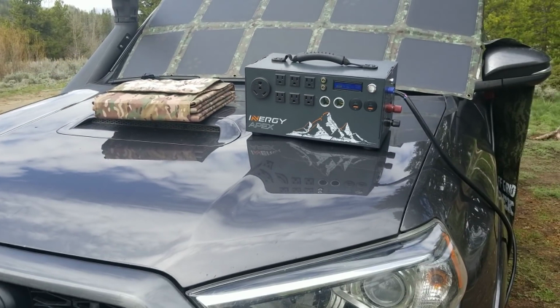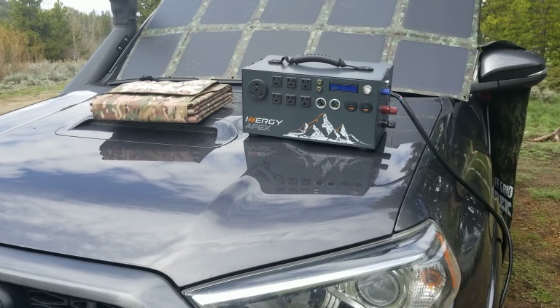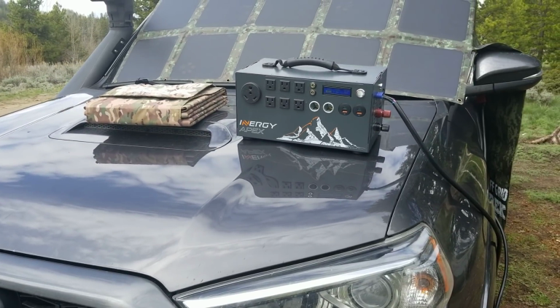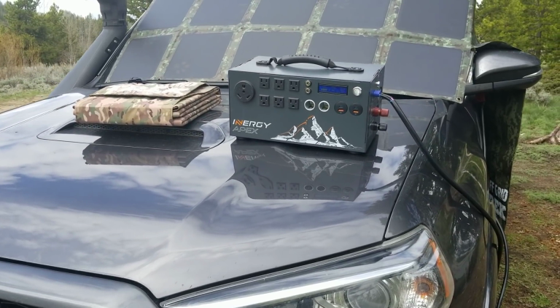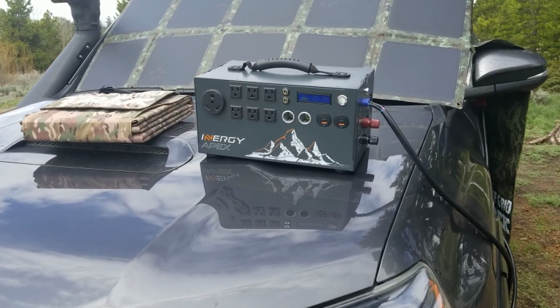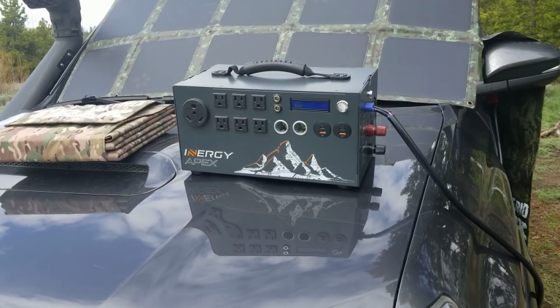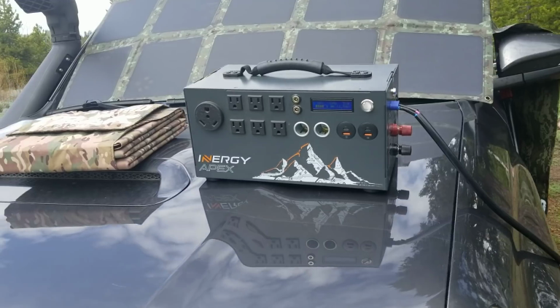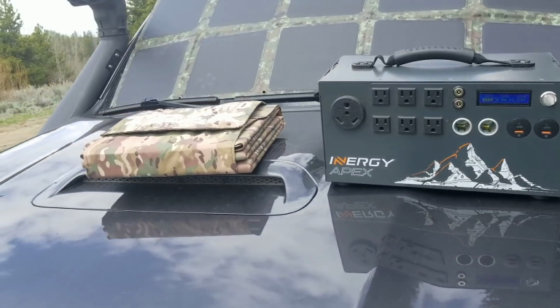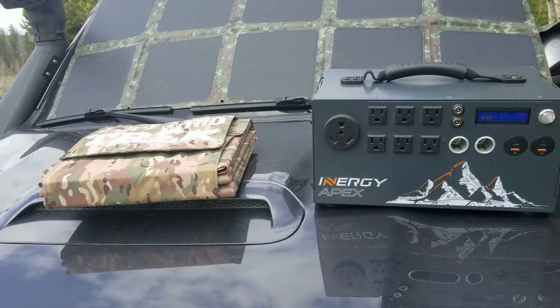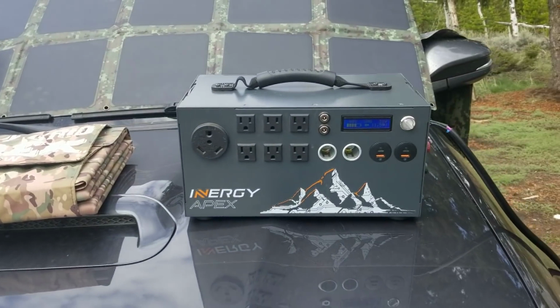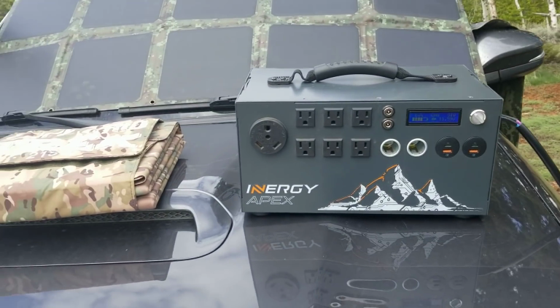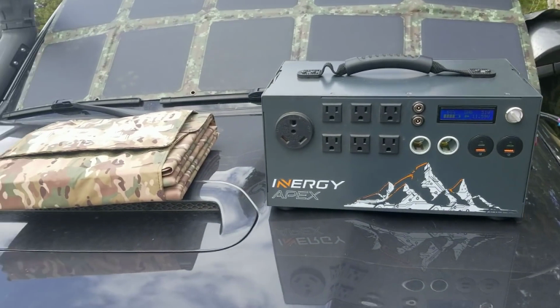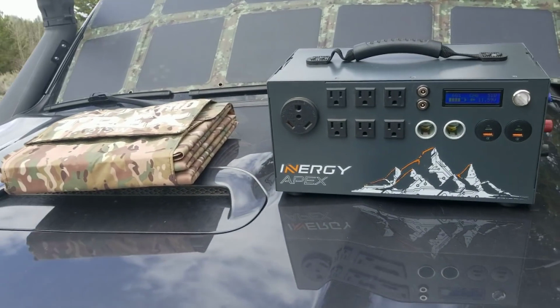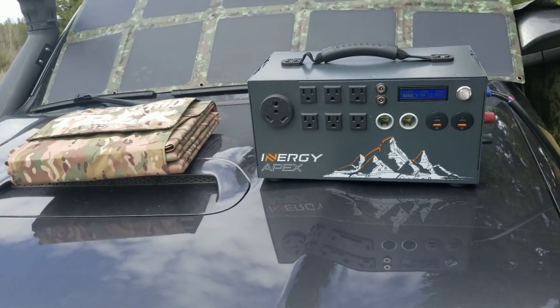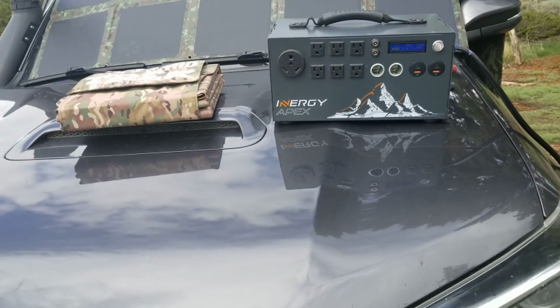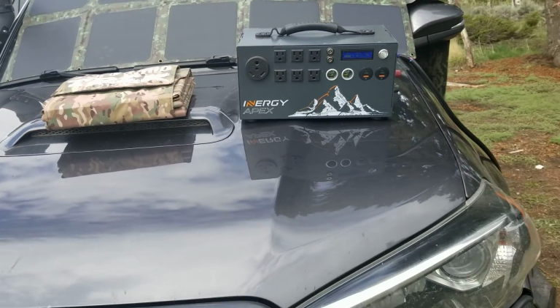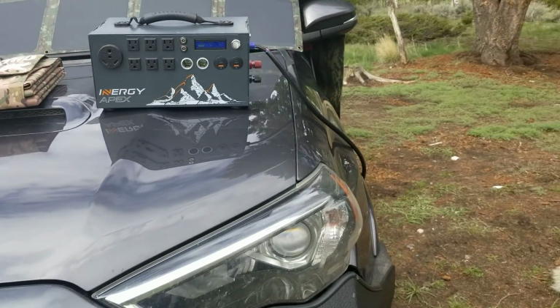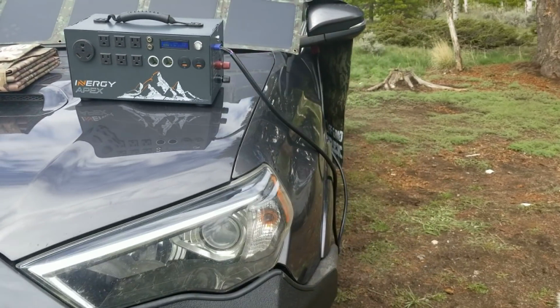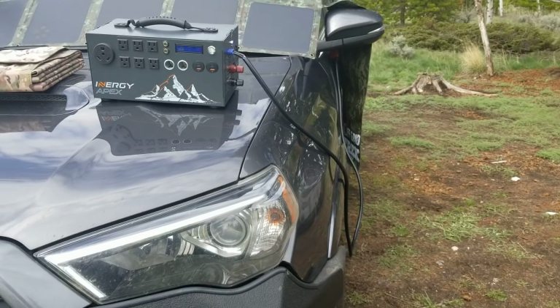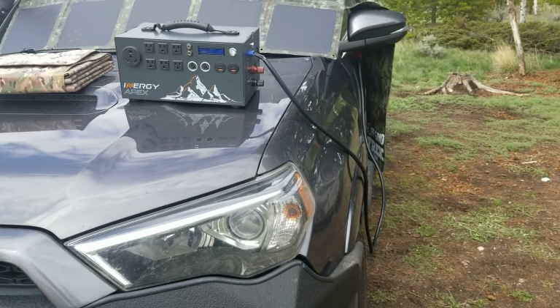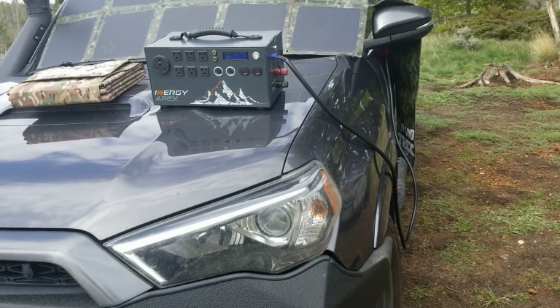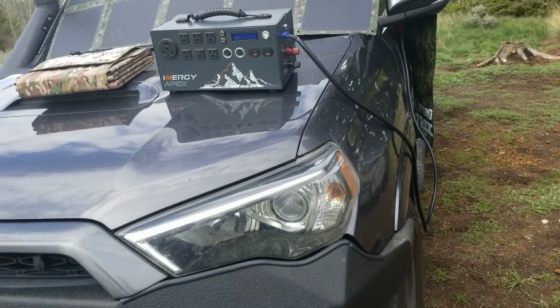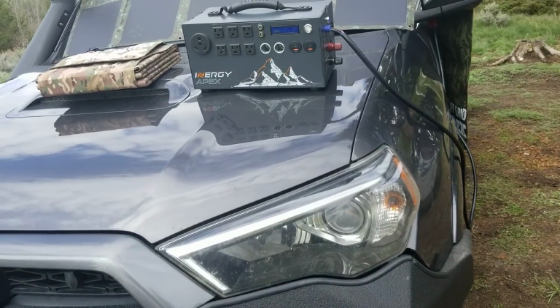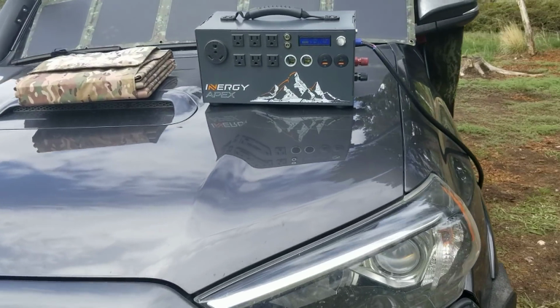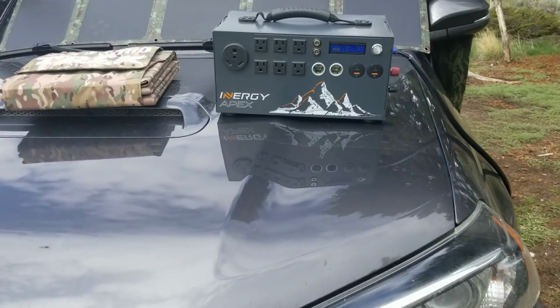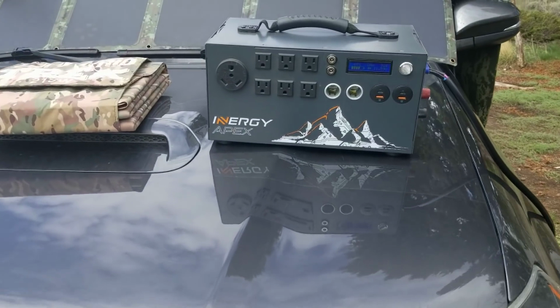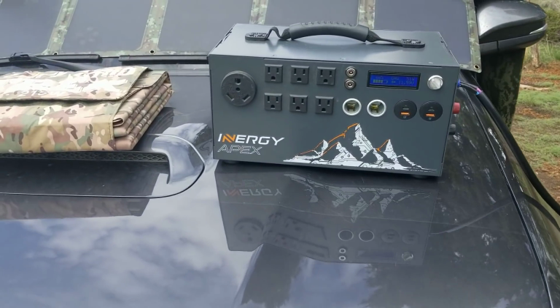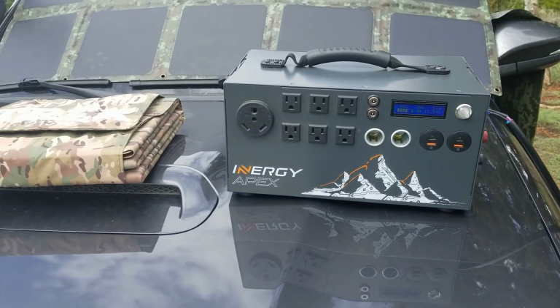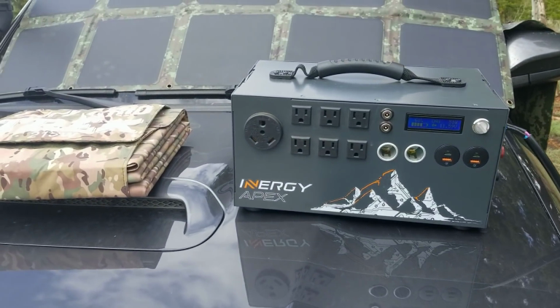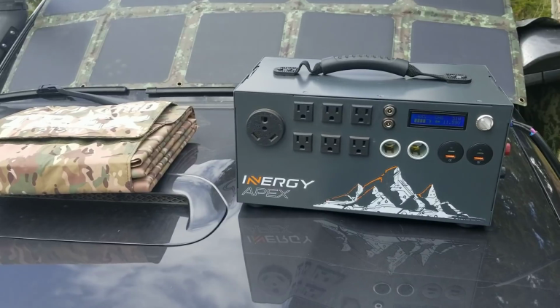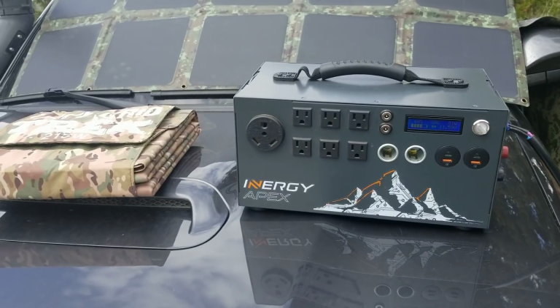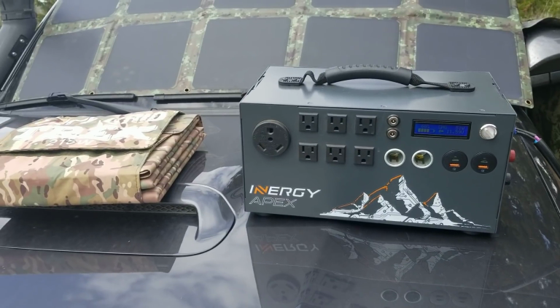We are running a promo on our website. We have two packages: one with the generator and our 215 watt blanket that gives you savings of $900, and one with our 120 watt solar blanket with the Apex generator that saves you $850. Check it out.